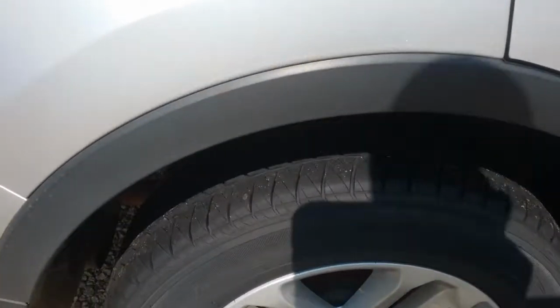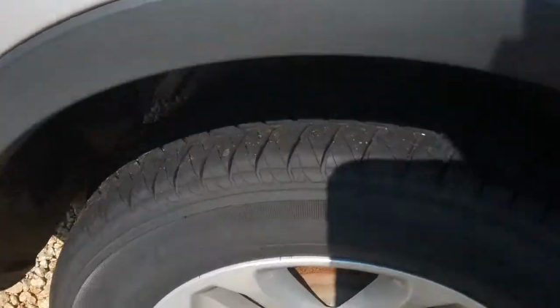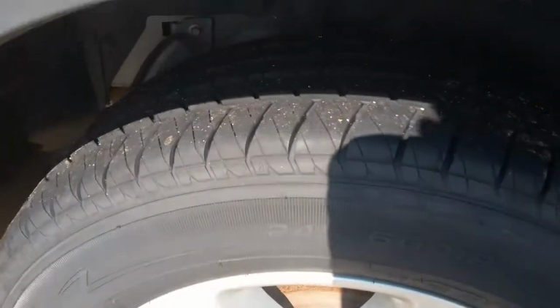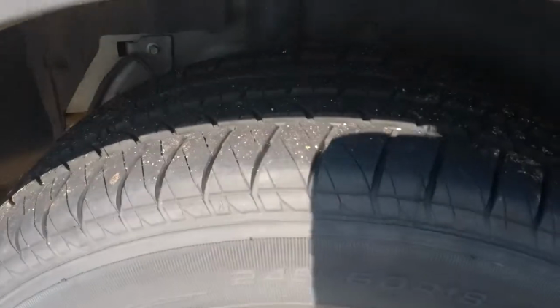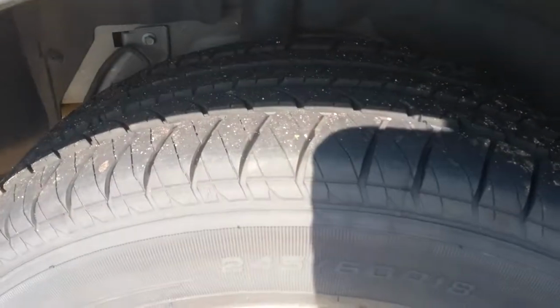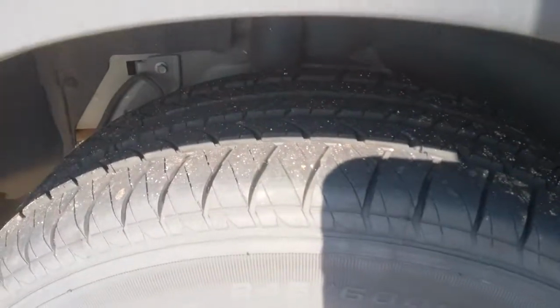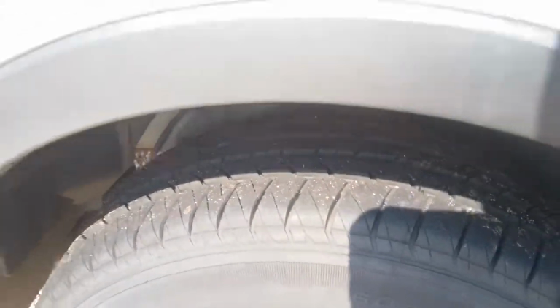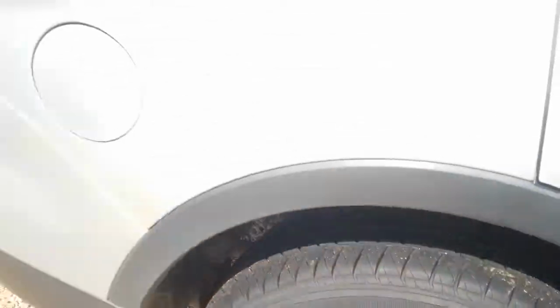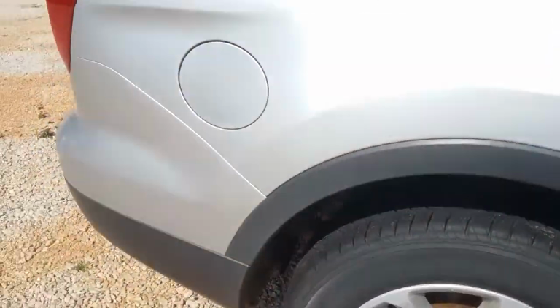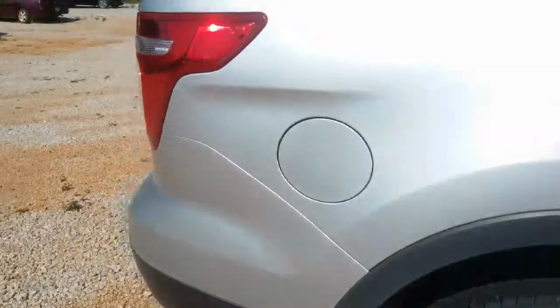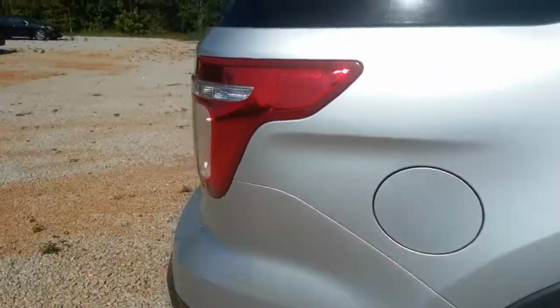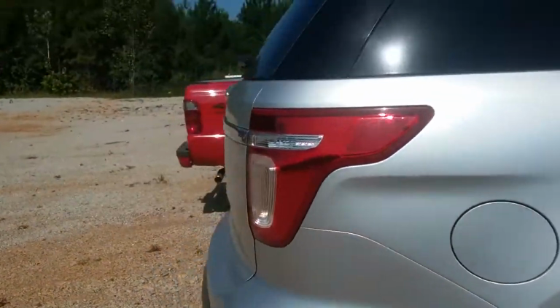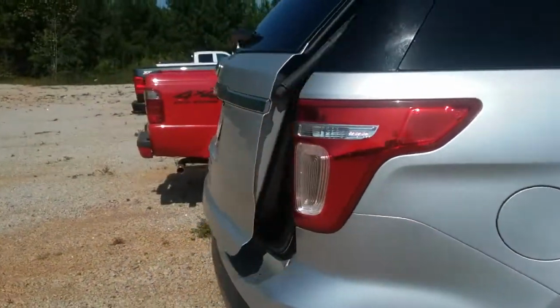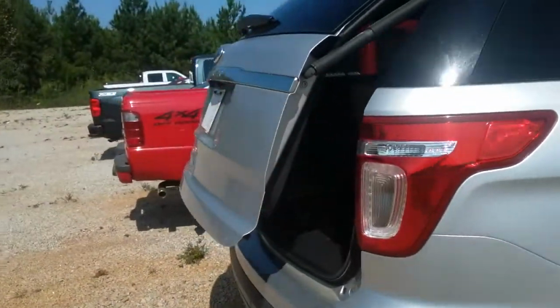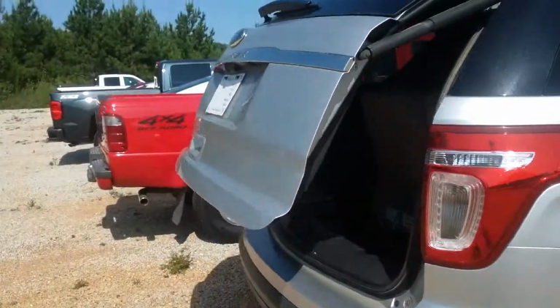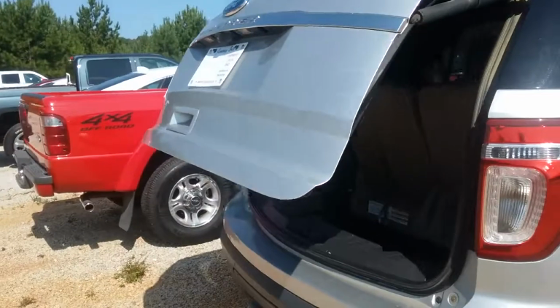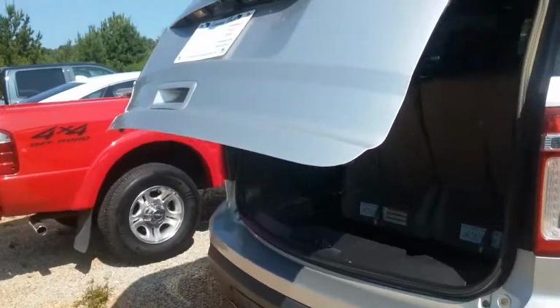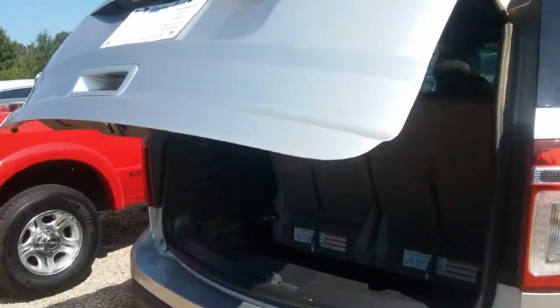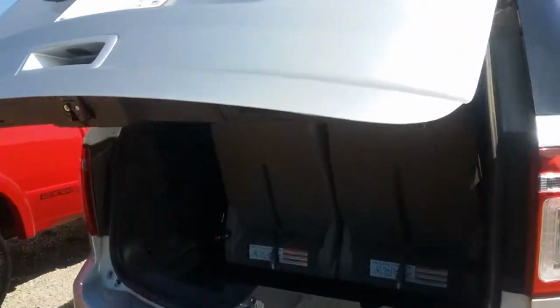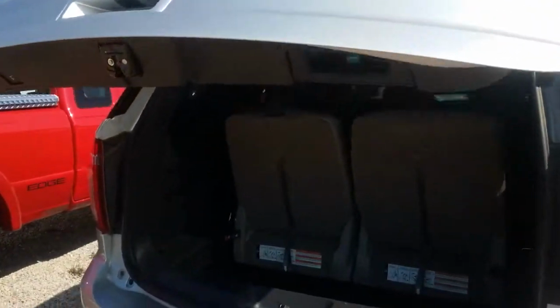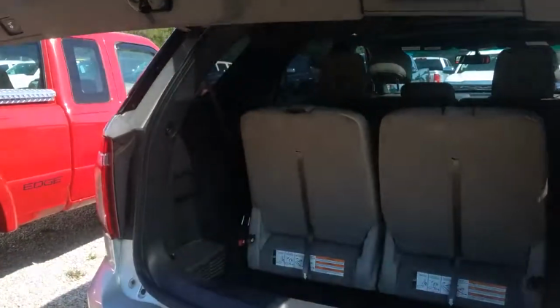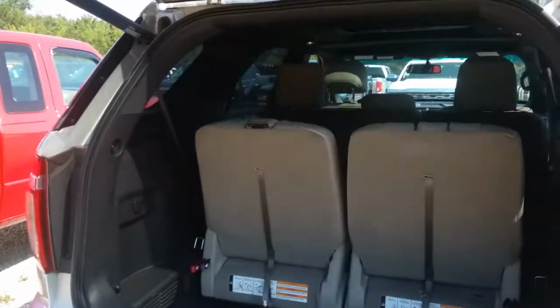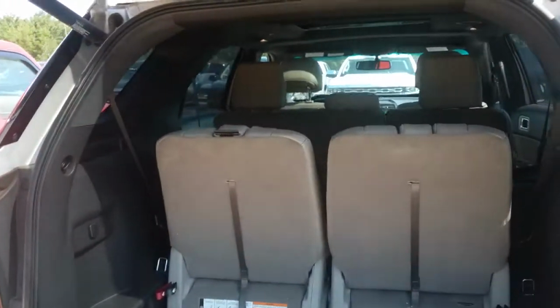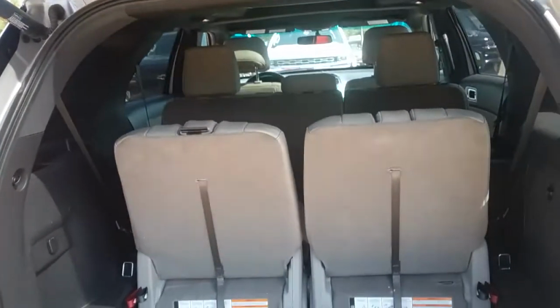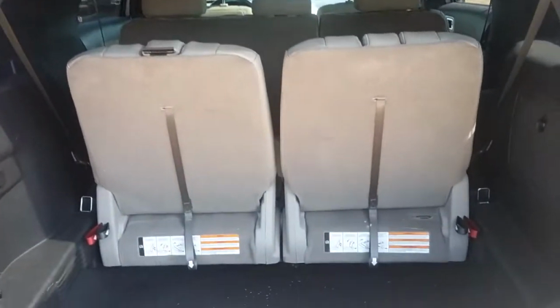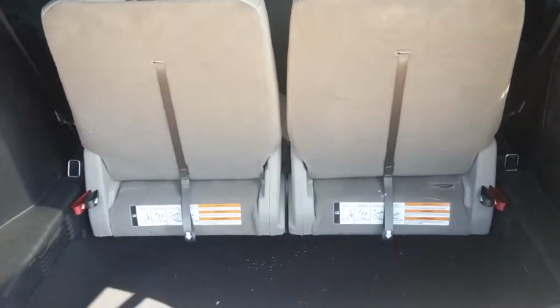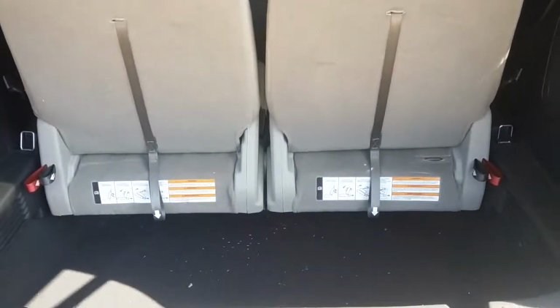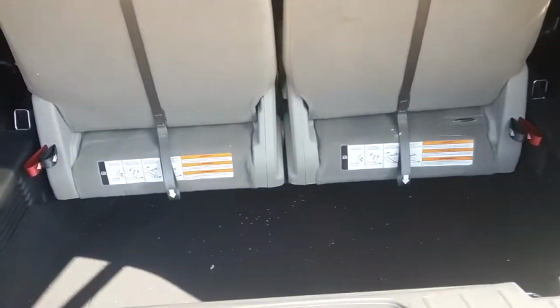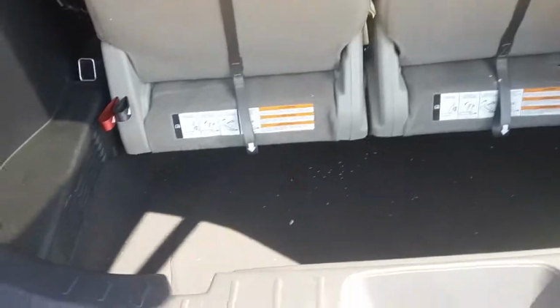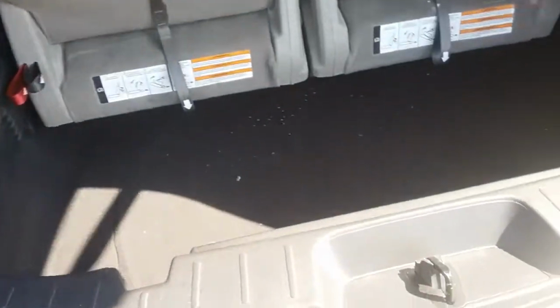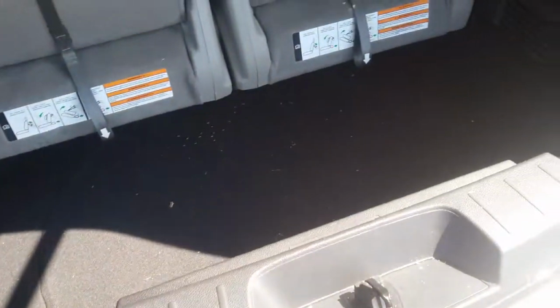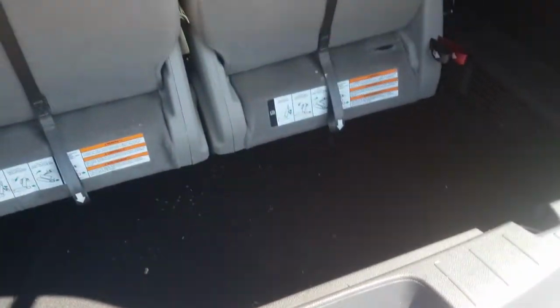Tires are just a brand new shape. You've got your power liftgate, and your third row can pull completely down here.